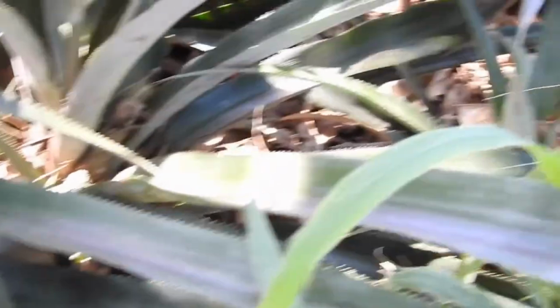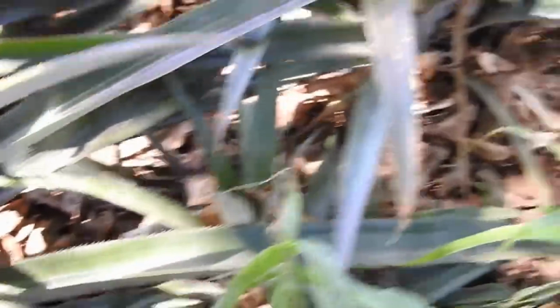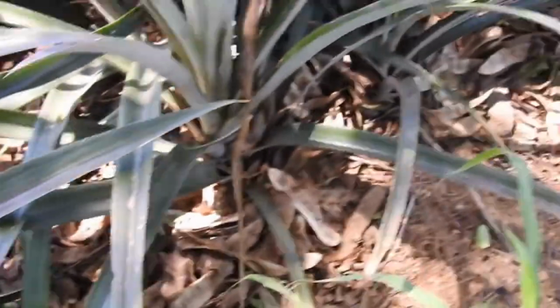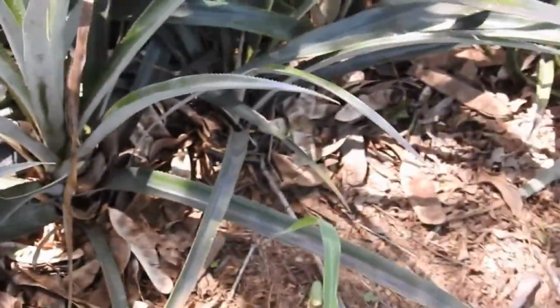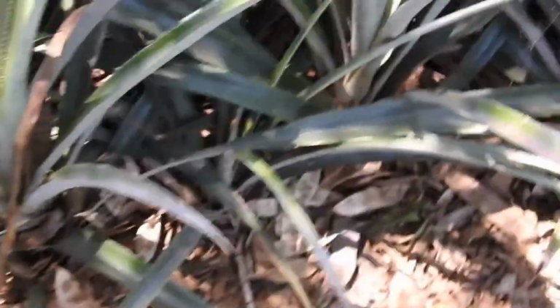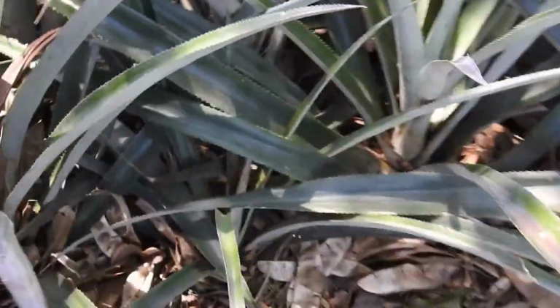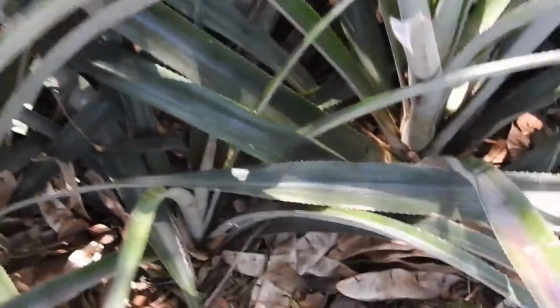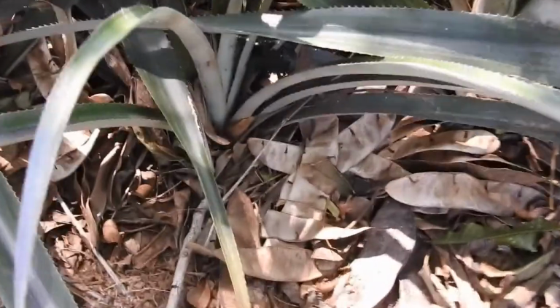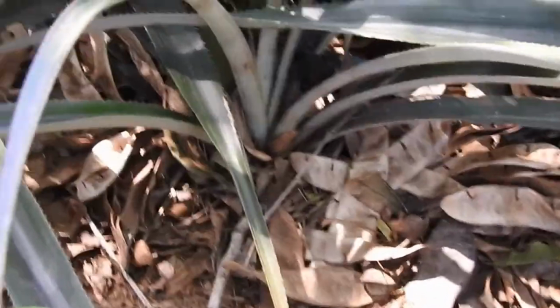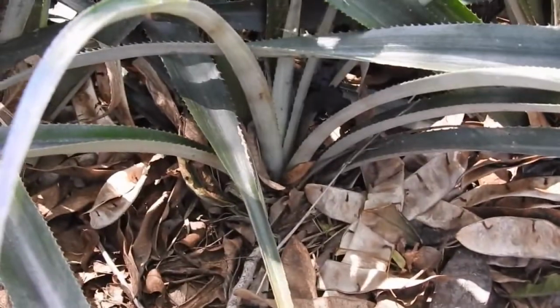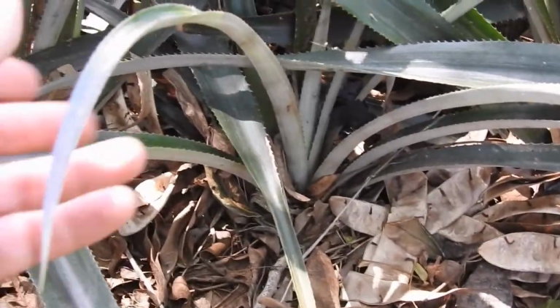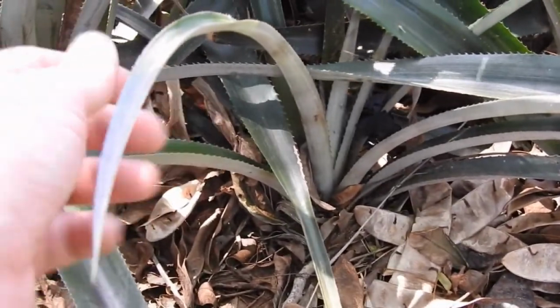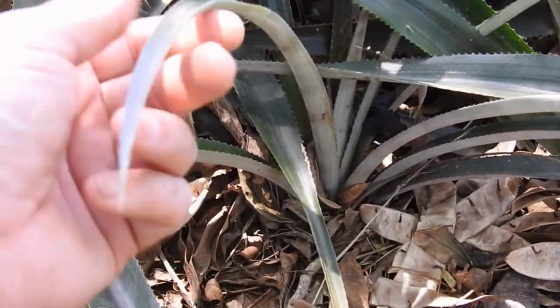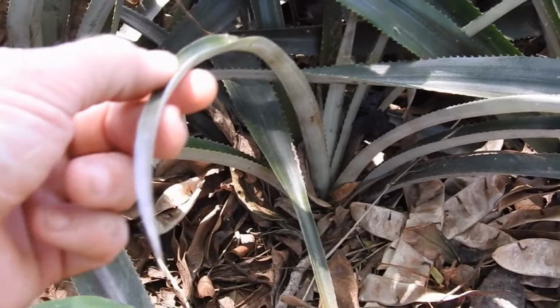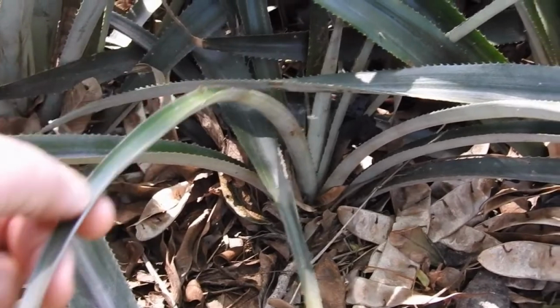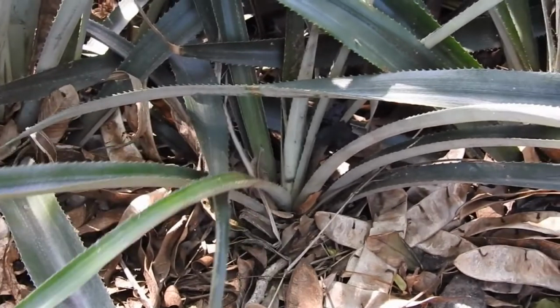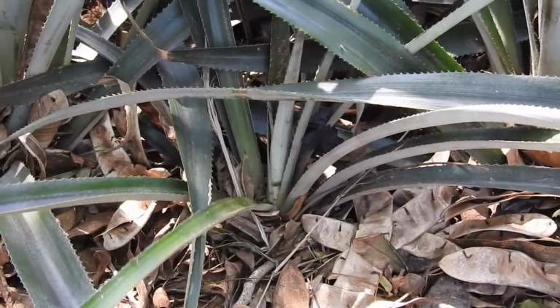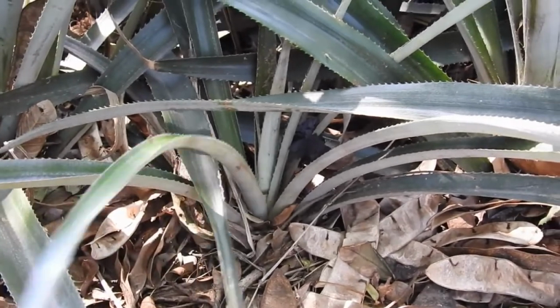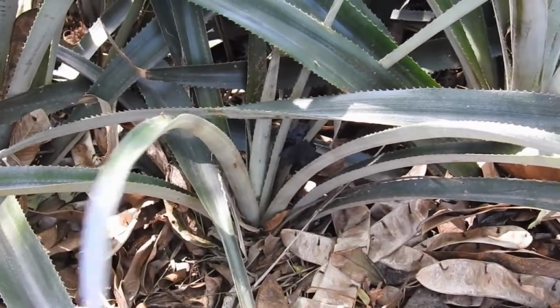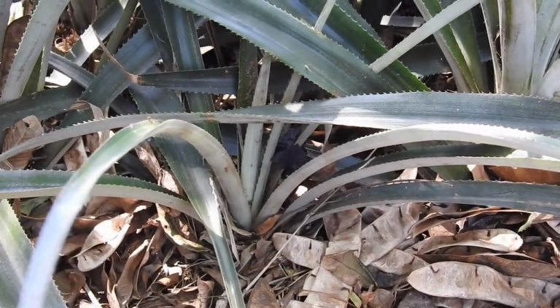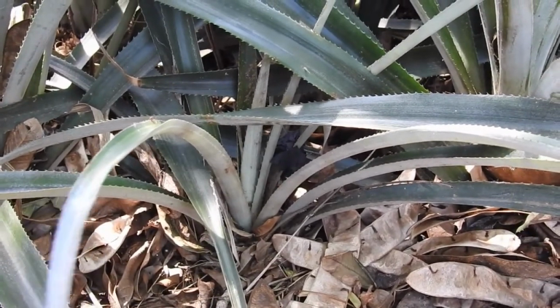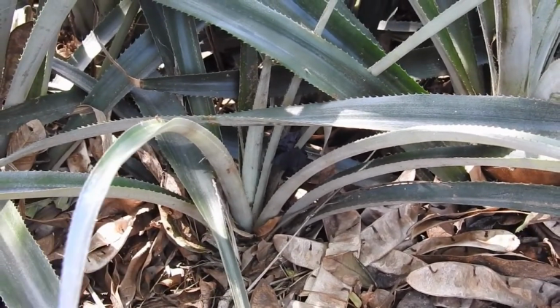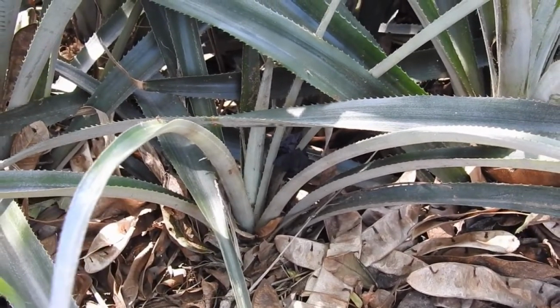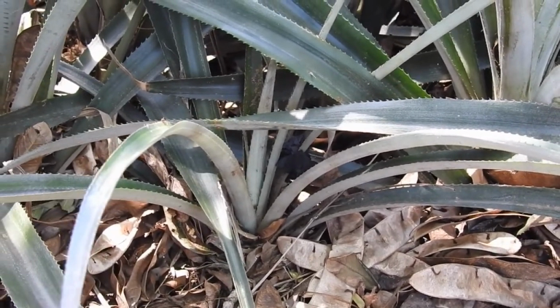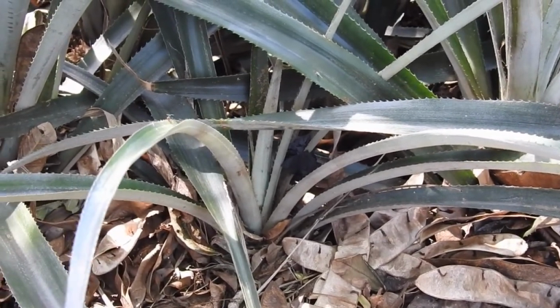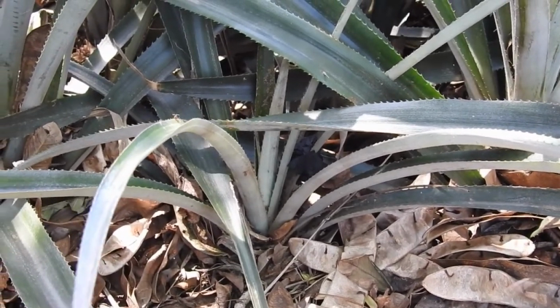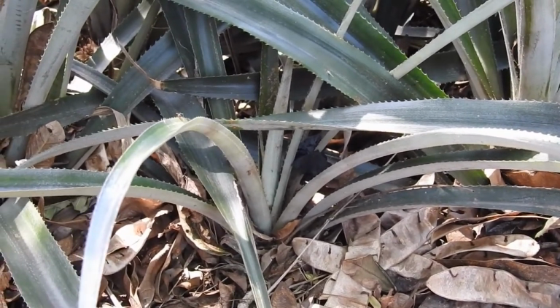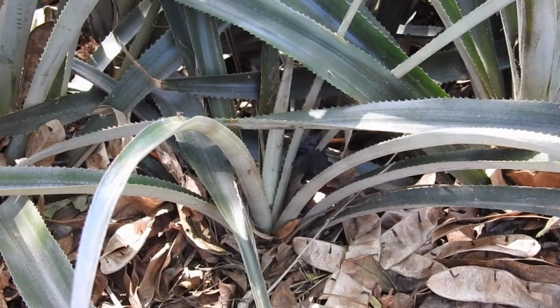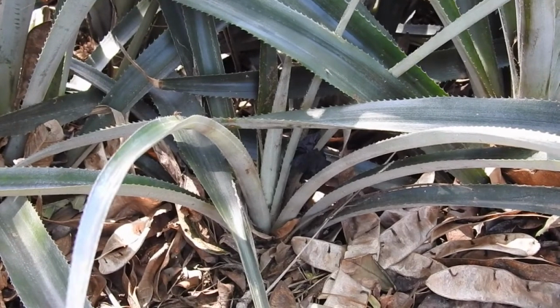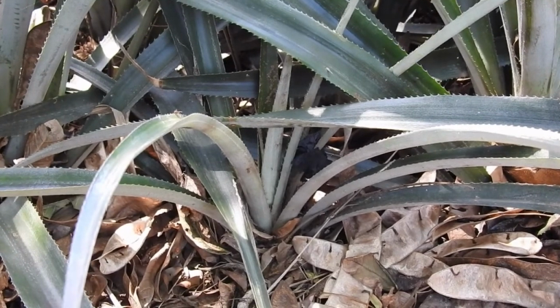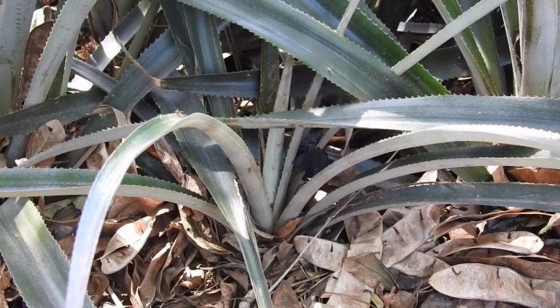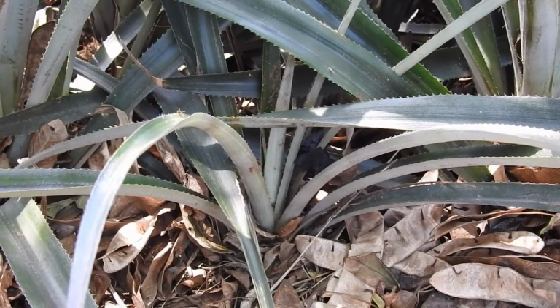Here's one over here — see, this is a young one. These are then pulled out and replanted. That forms the next crop; that's the seed for the next crop.